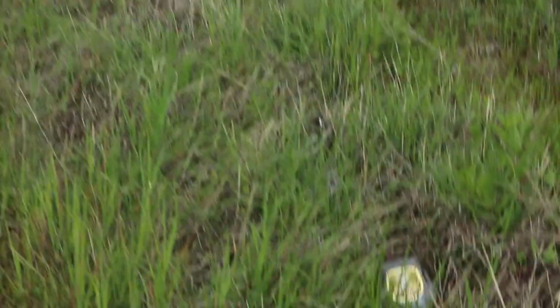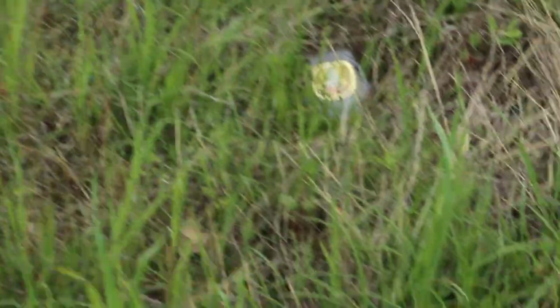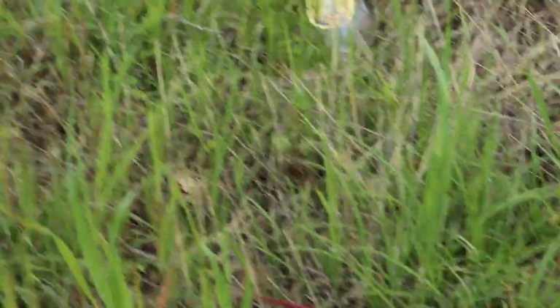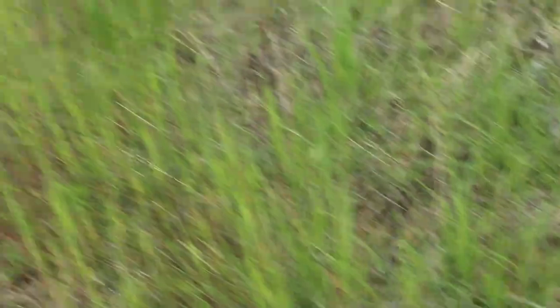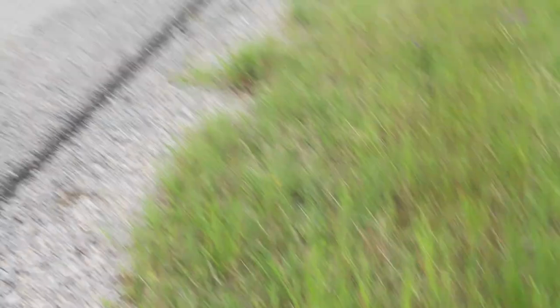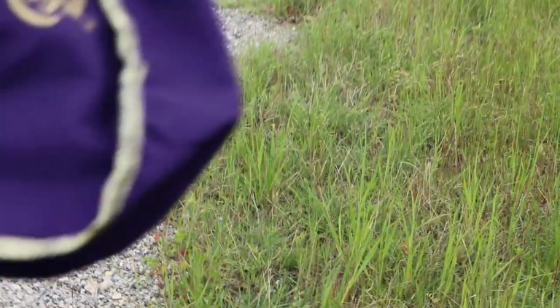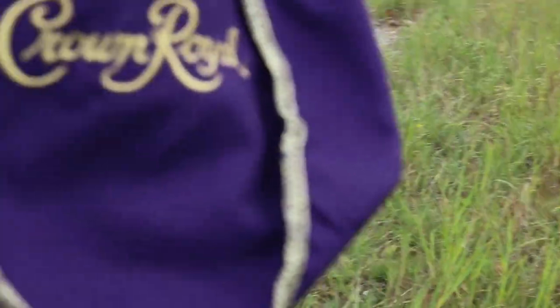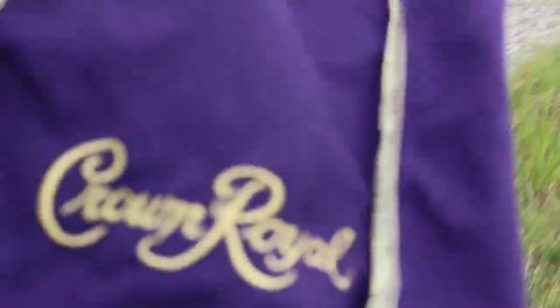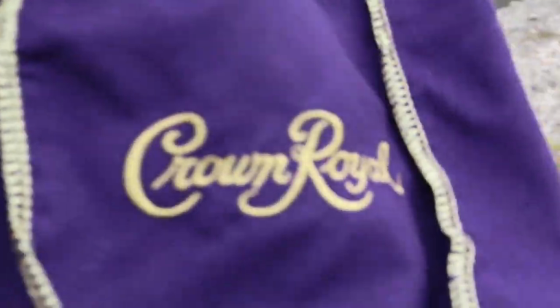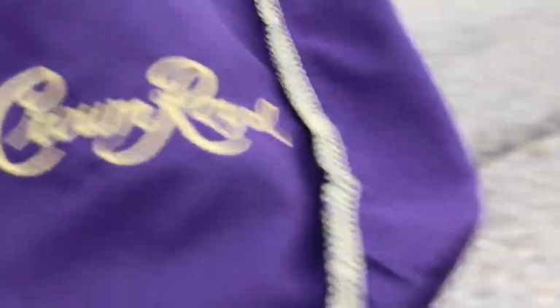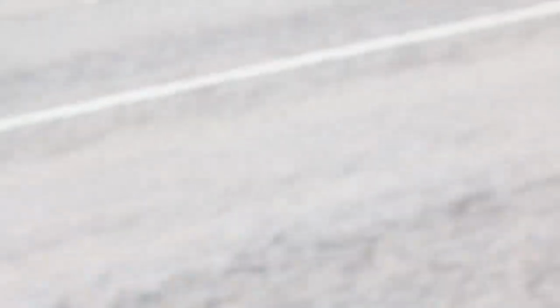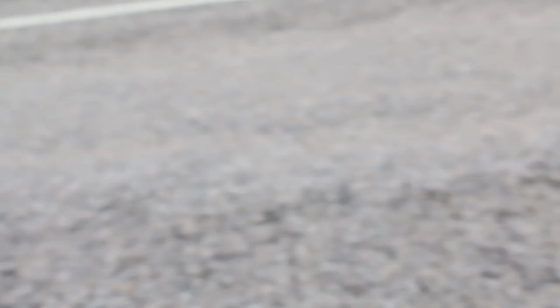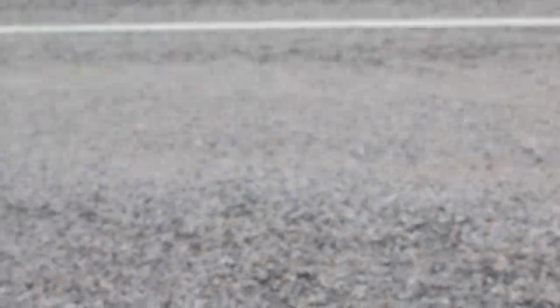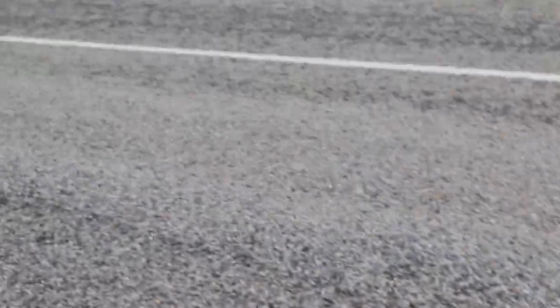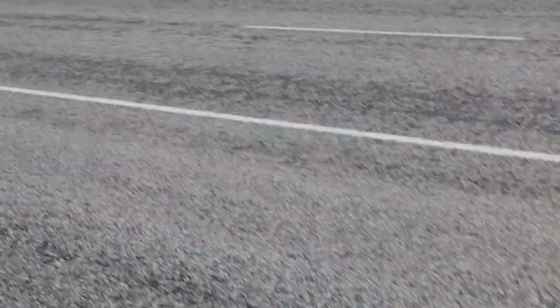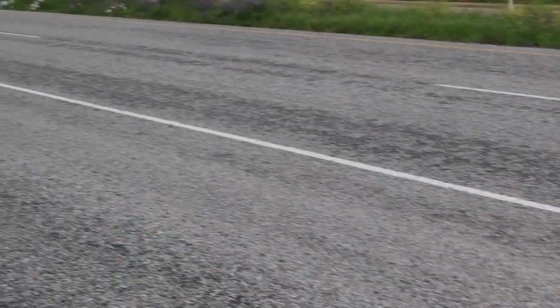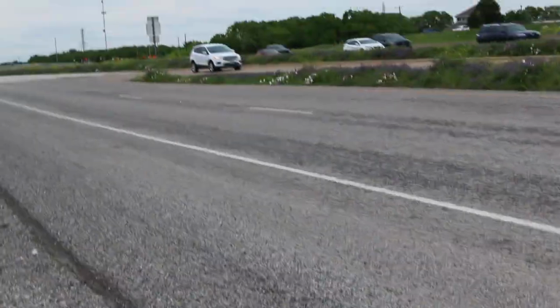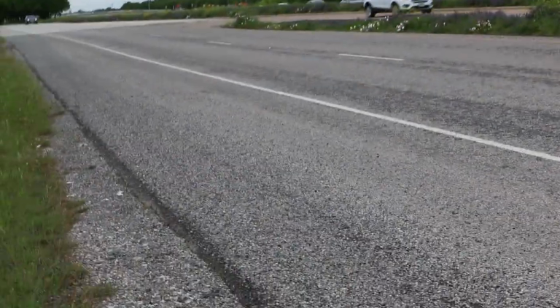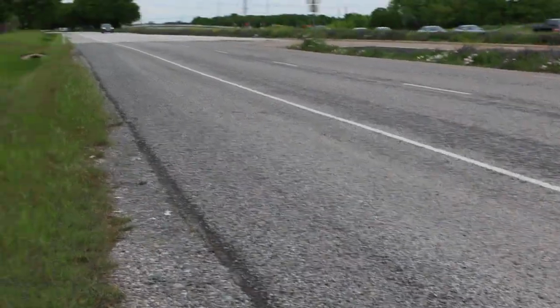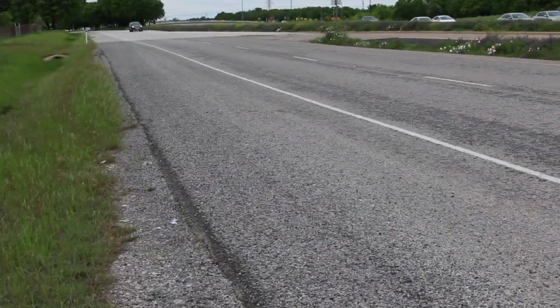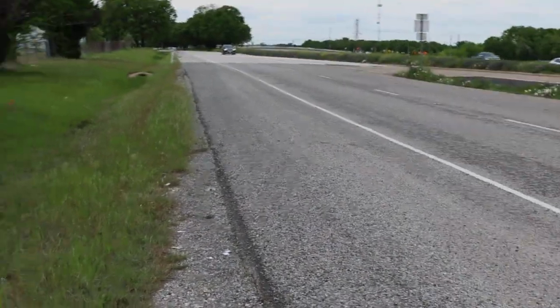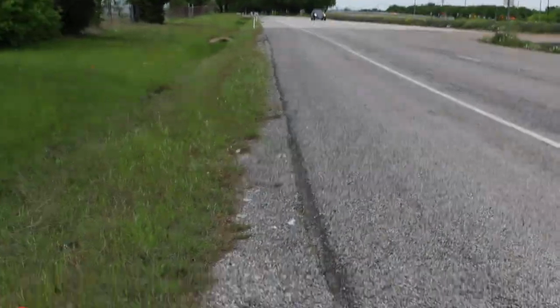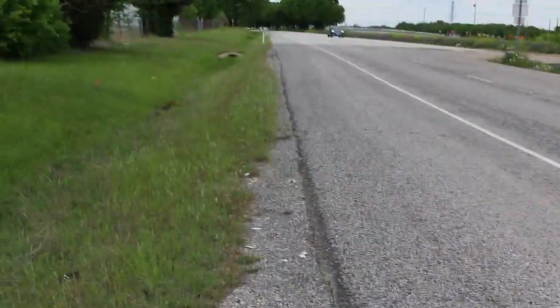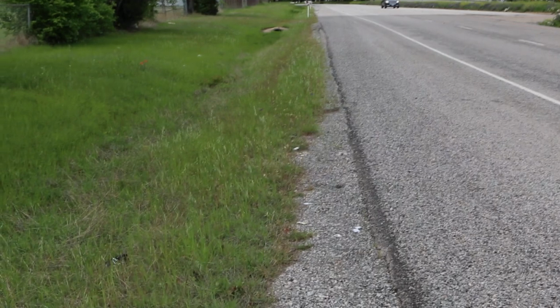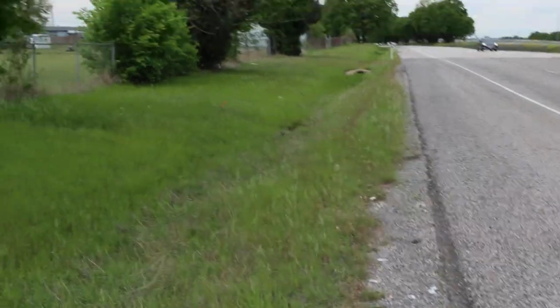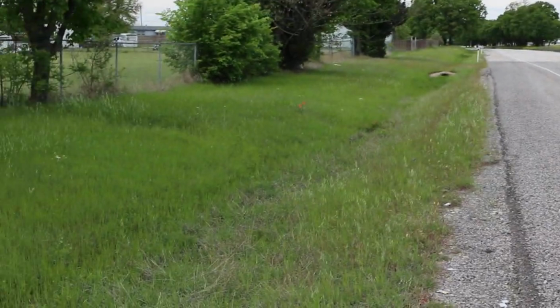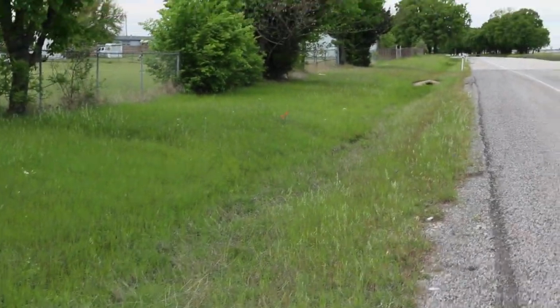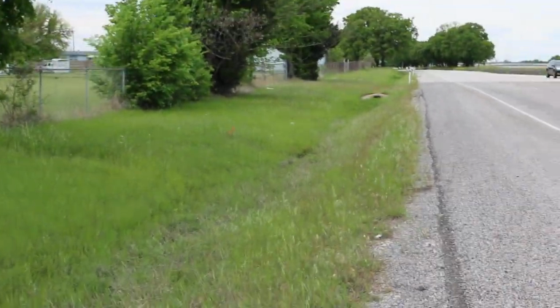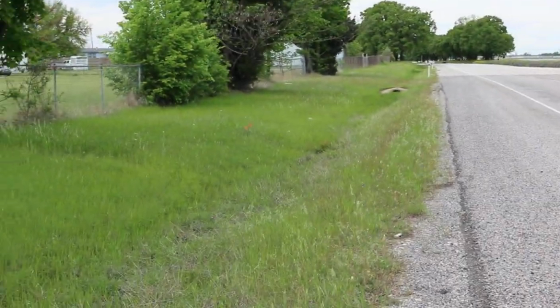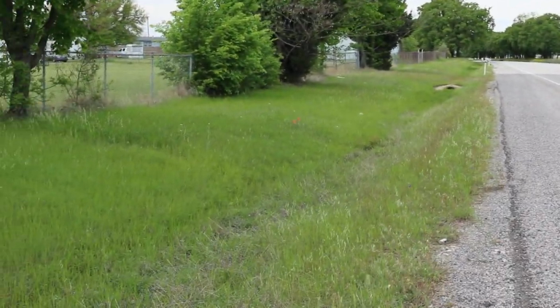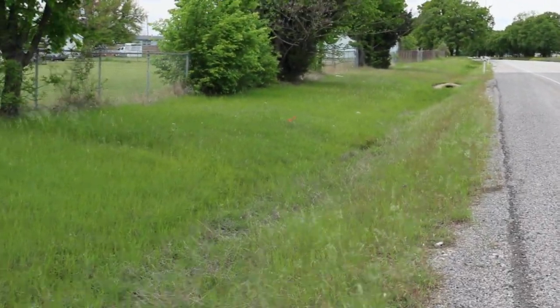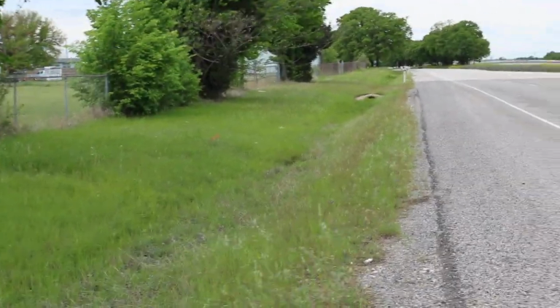Well, here's a remnant — looks like somebody lost their Crown Royal bag. I'm going to conclude this video; he'll pull back around here in a minute. Good luck with the bidding on Bring a Trailer.